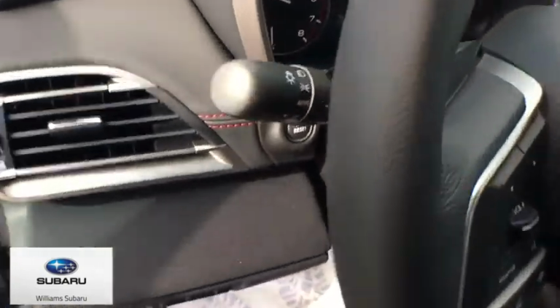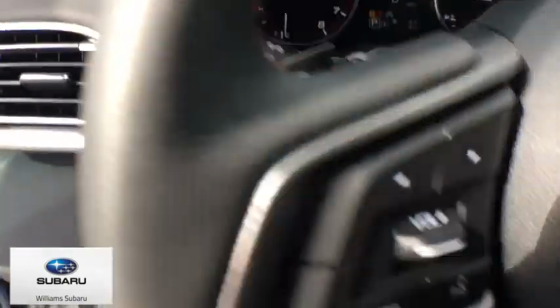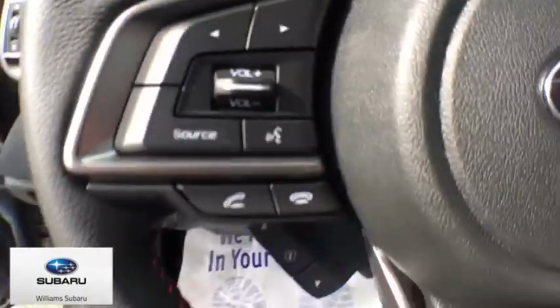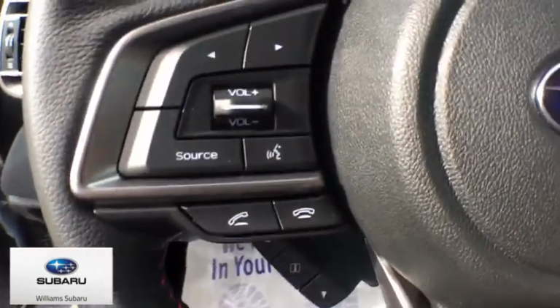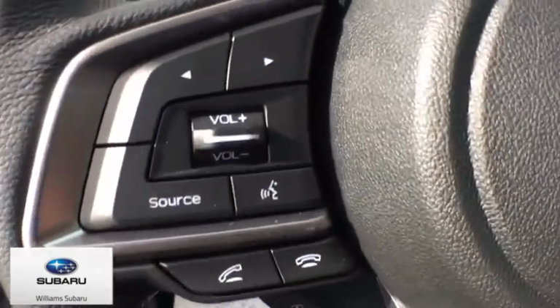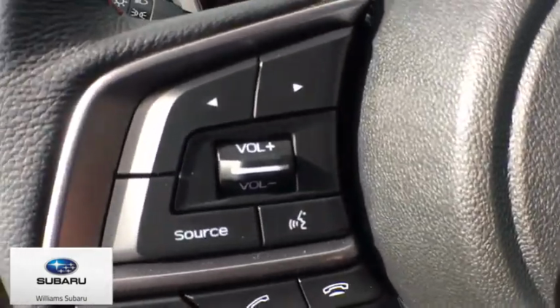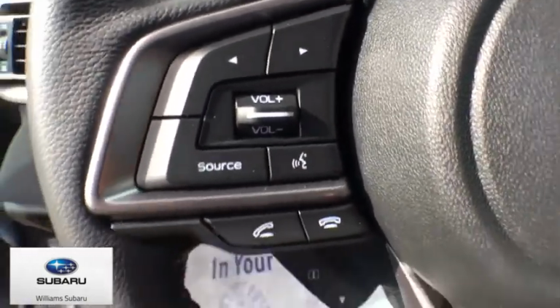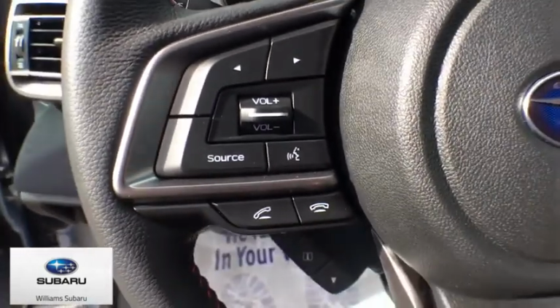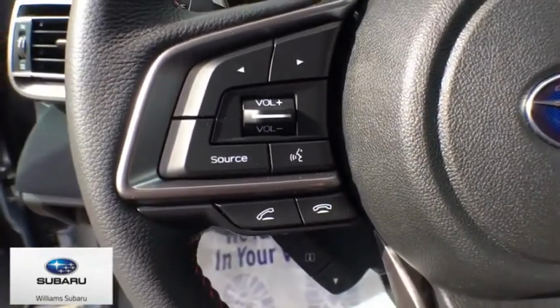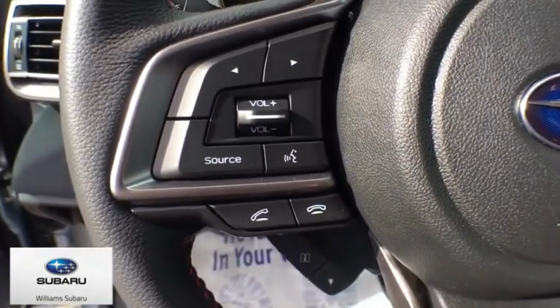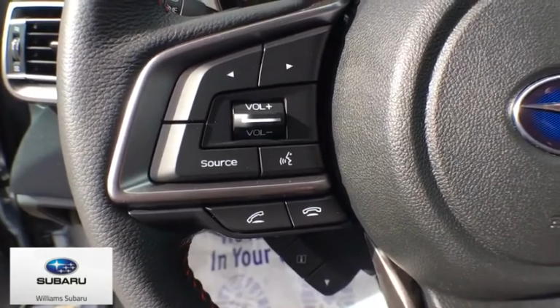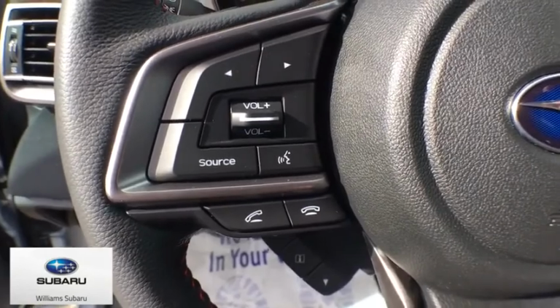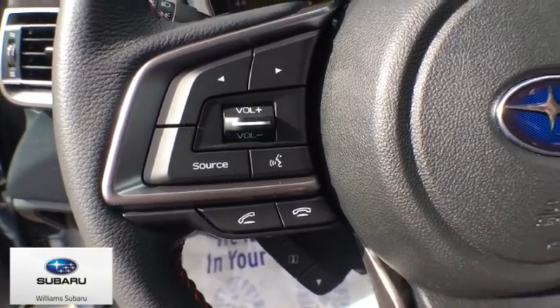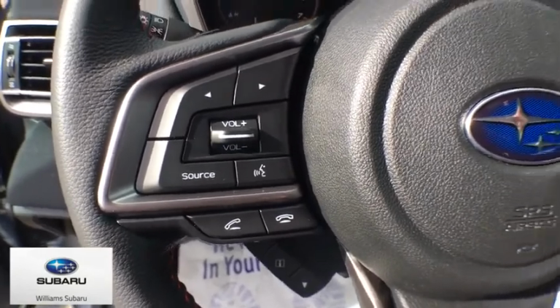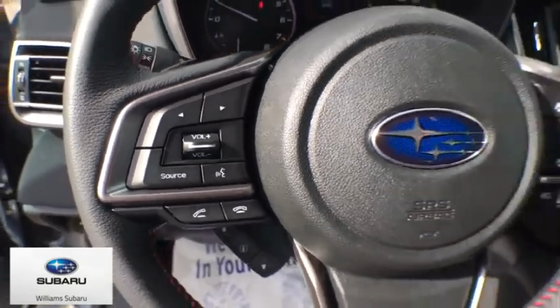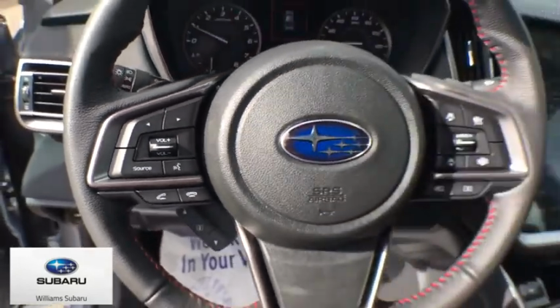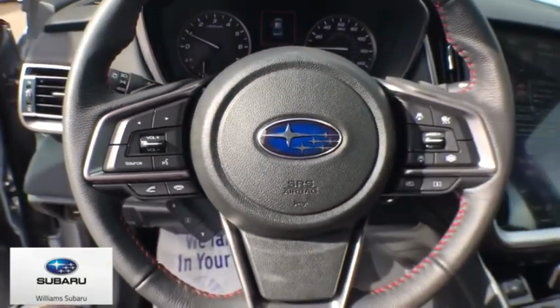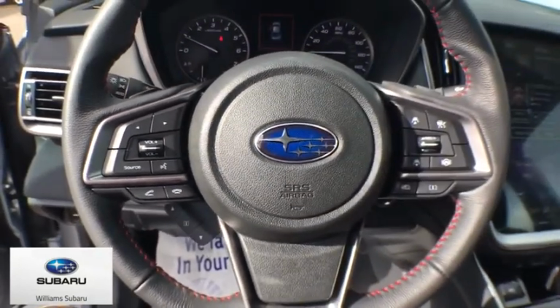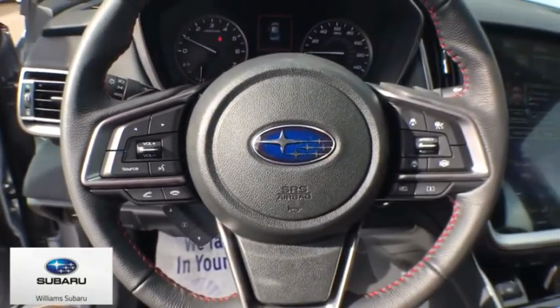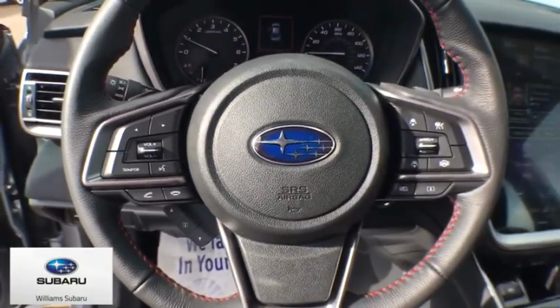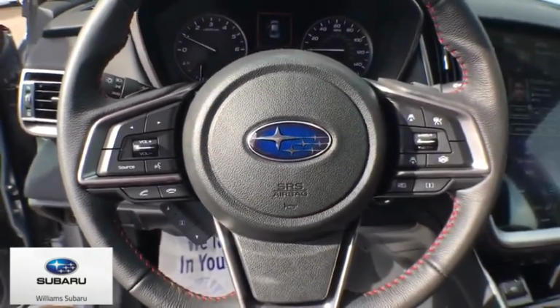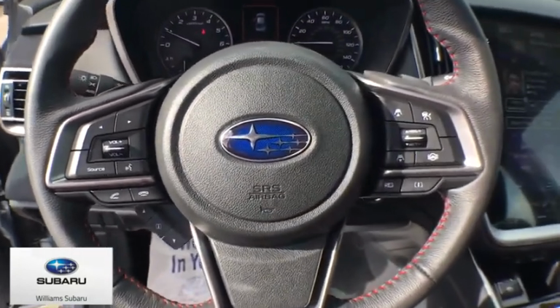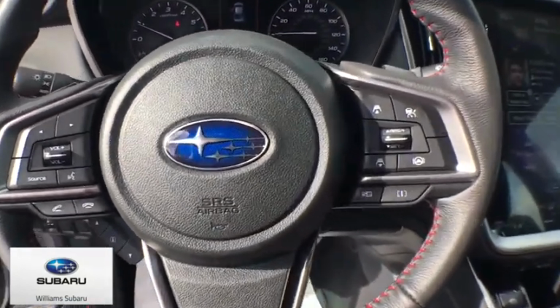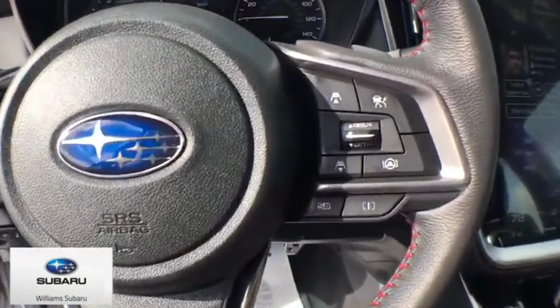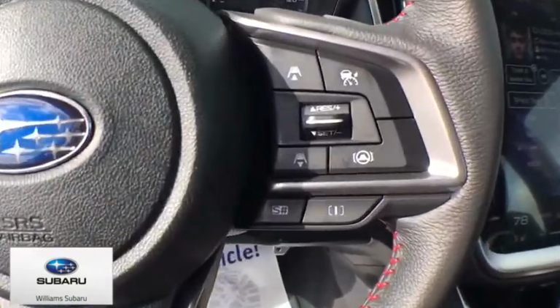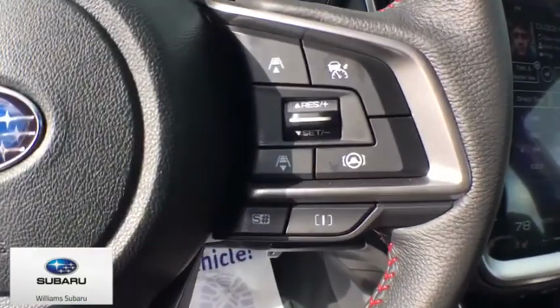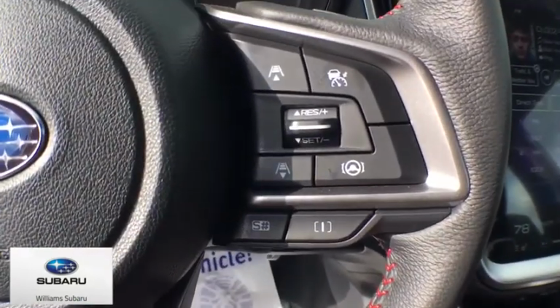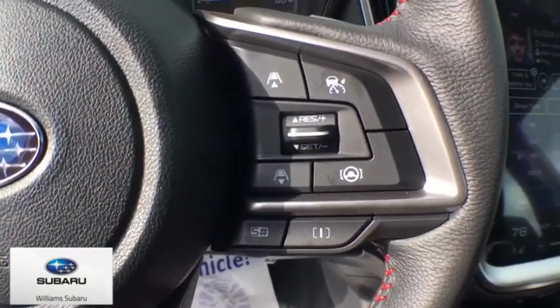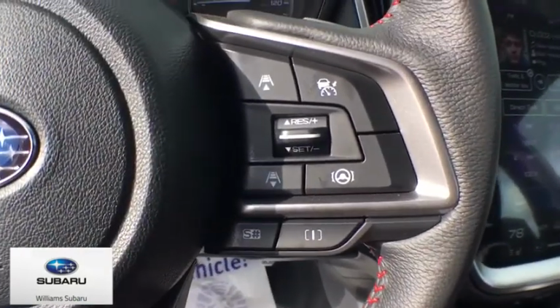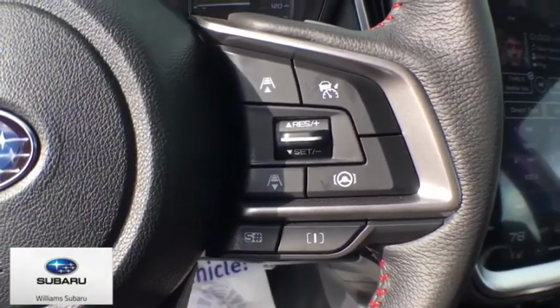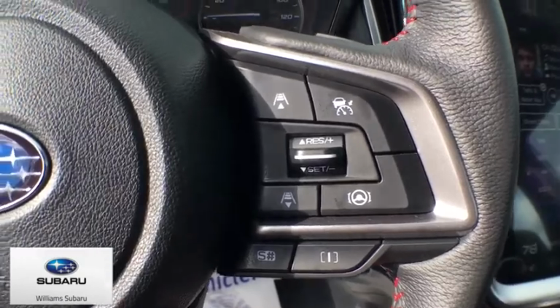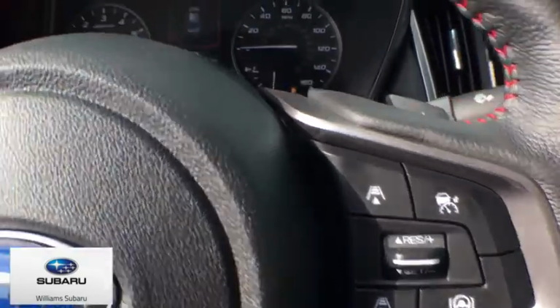Brake assist, panic alarm, tachometer, remote keyless entry, overhead console, power driver's seat. Come see the car for yourself.